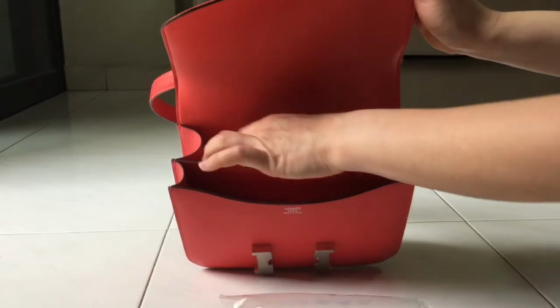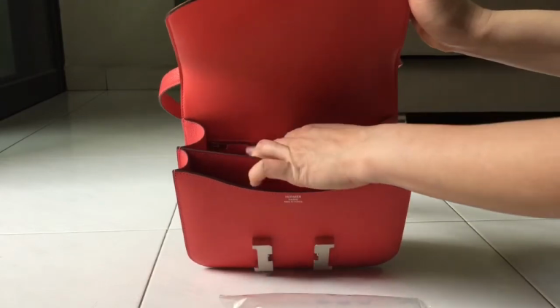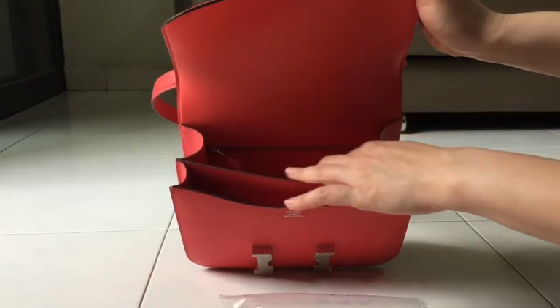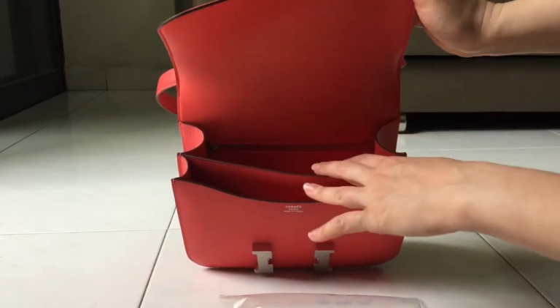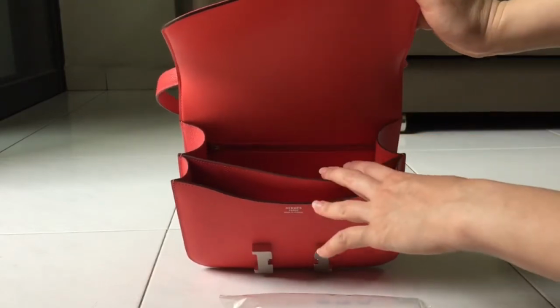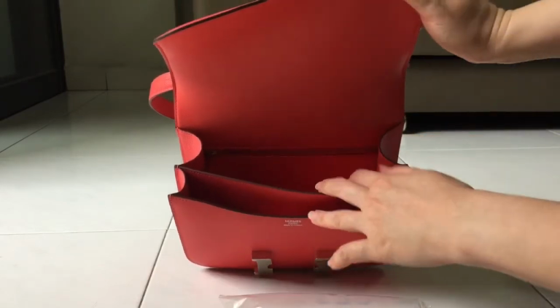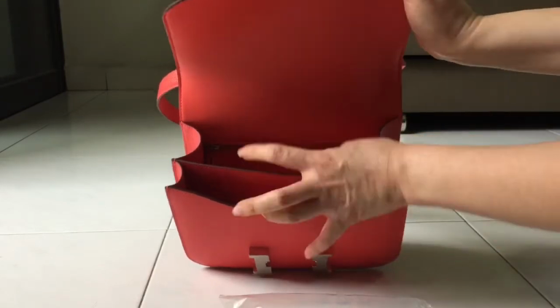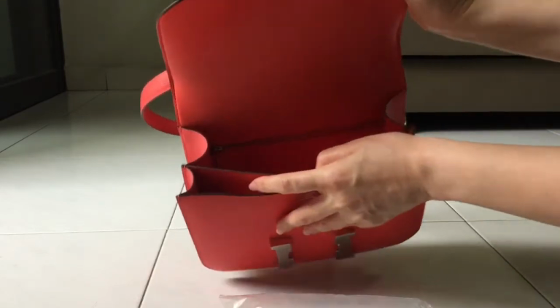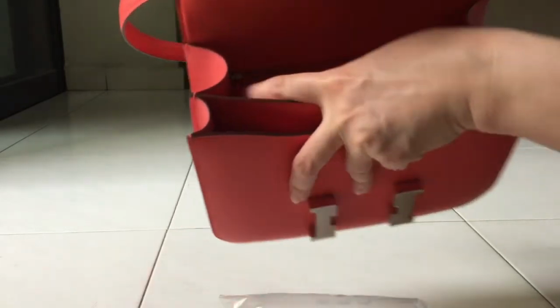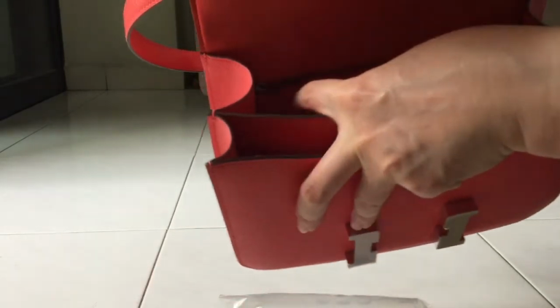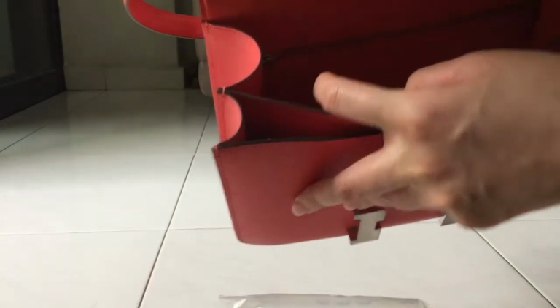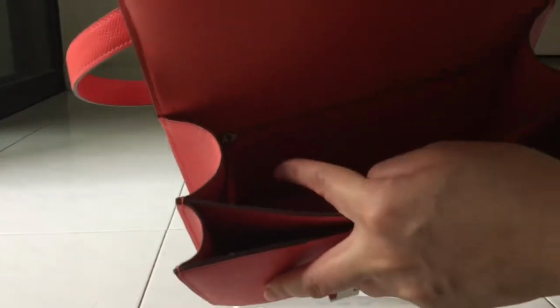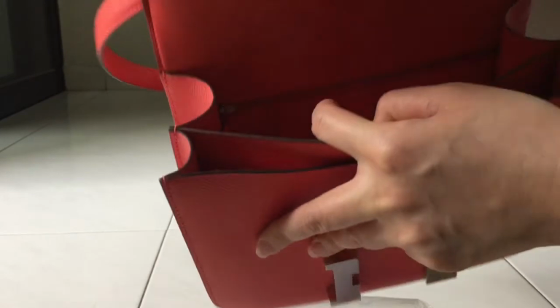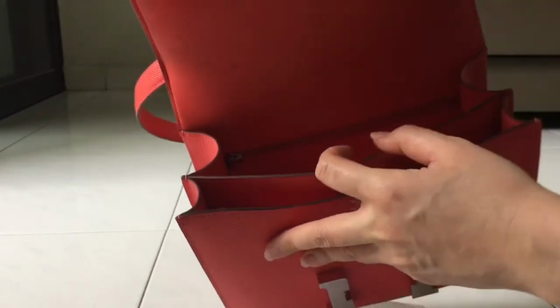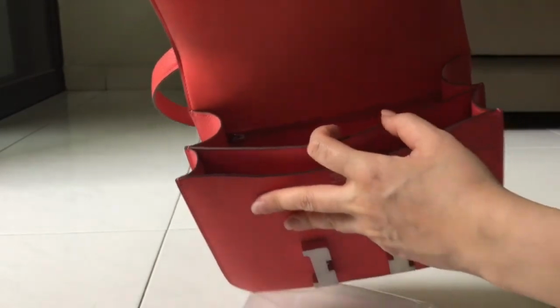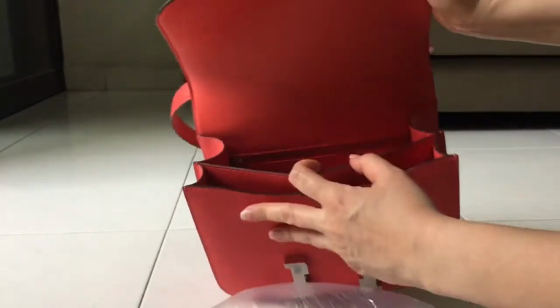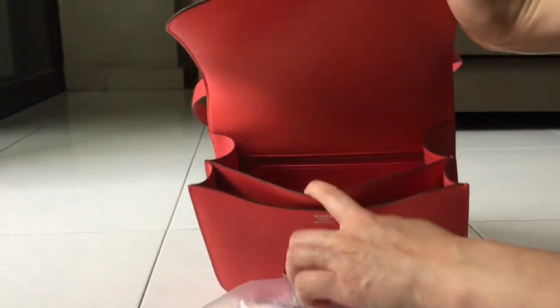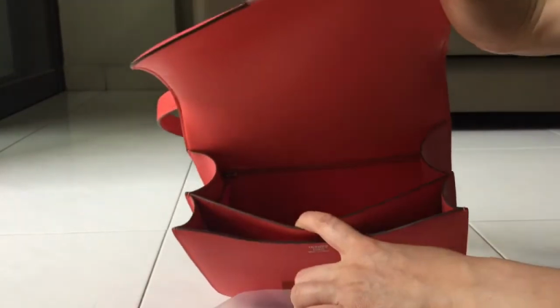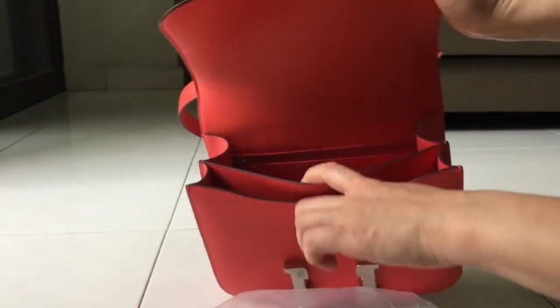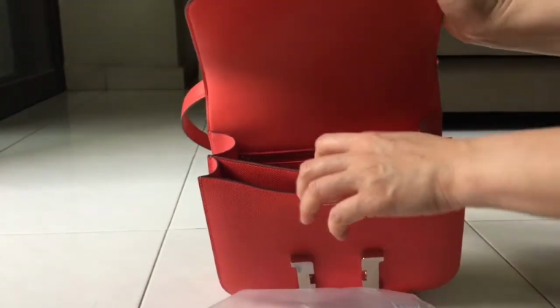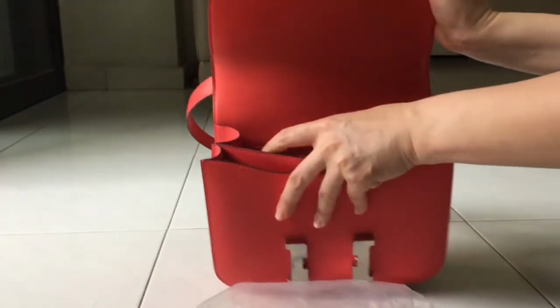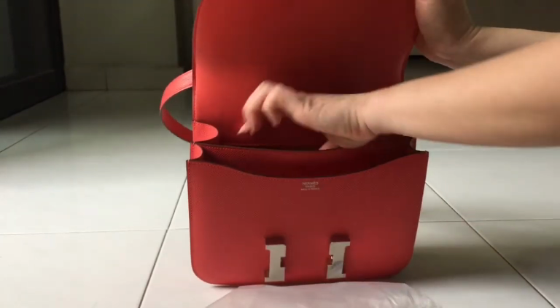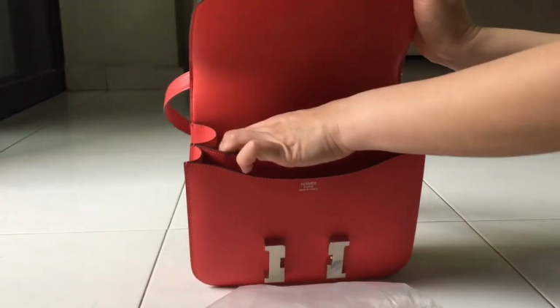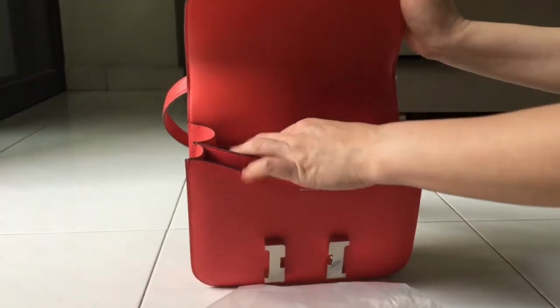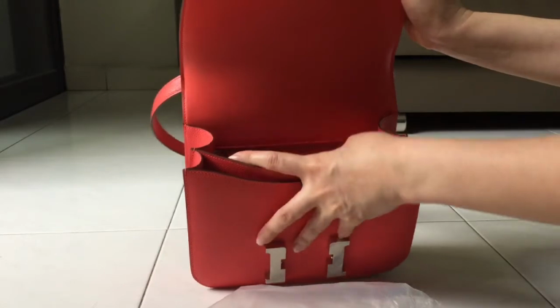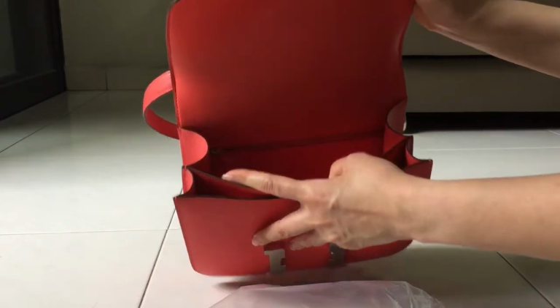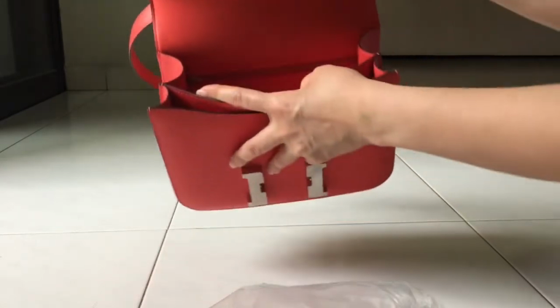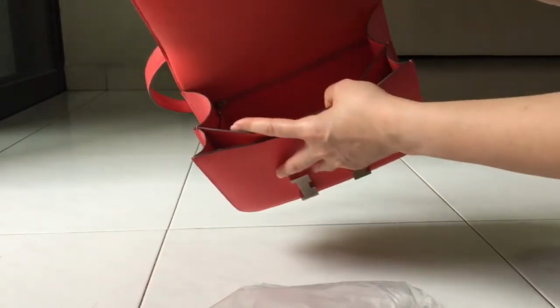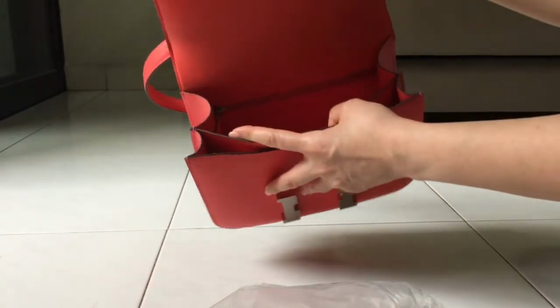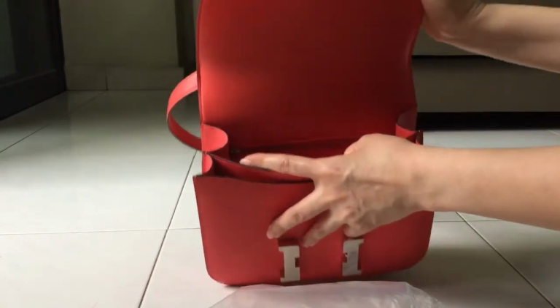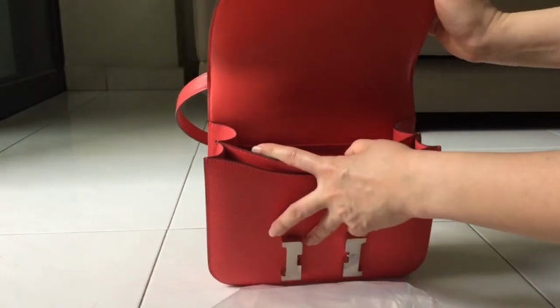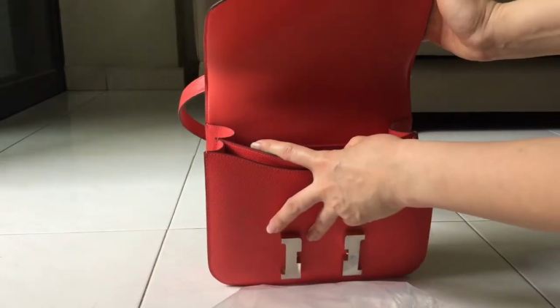There's a front pocket here and then there's a zipper area here — I don't think it's showing very well in the video.